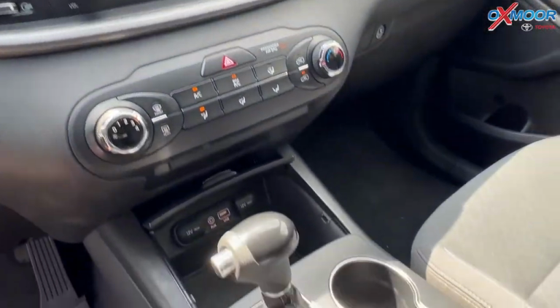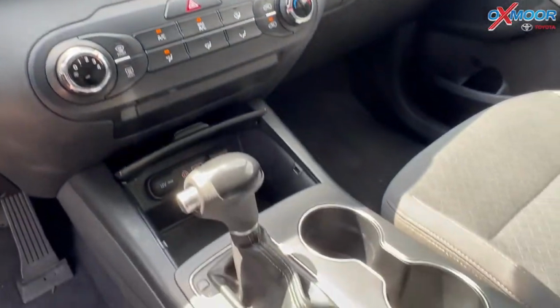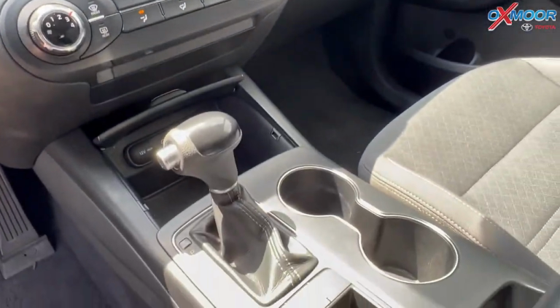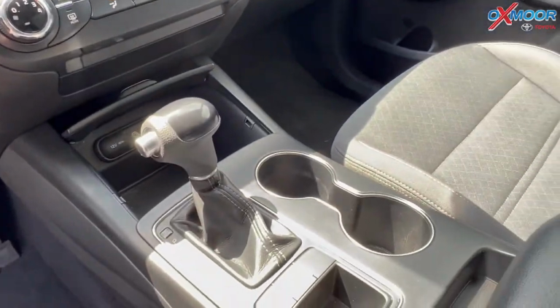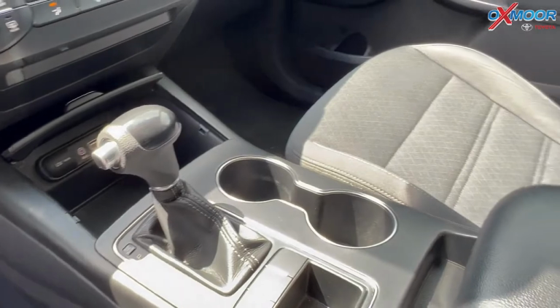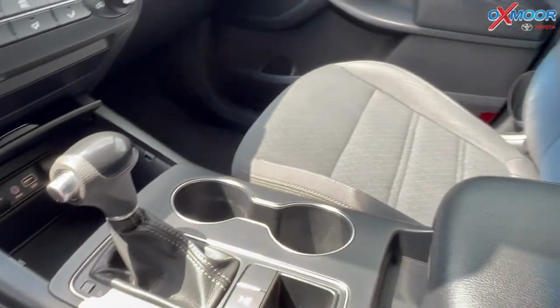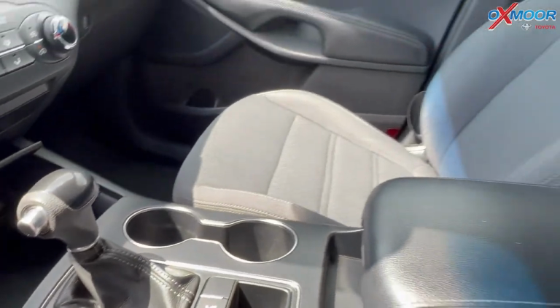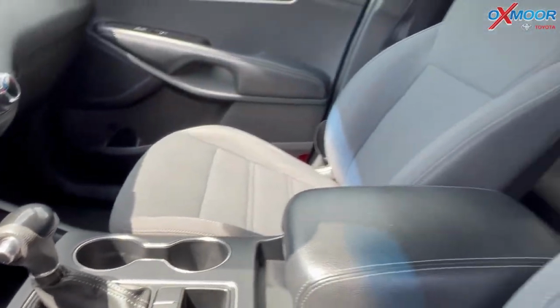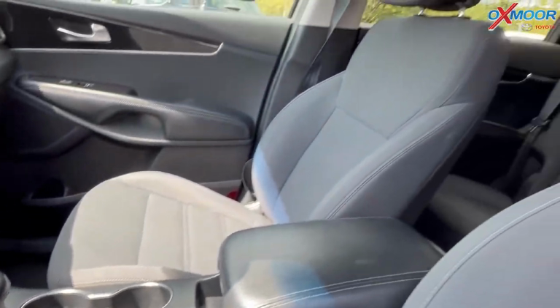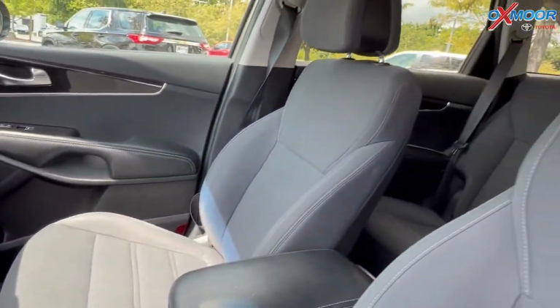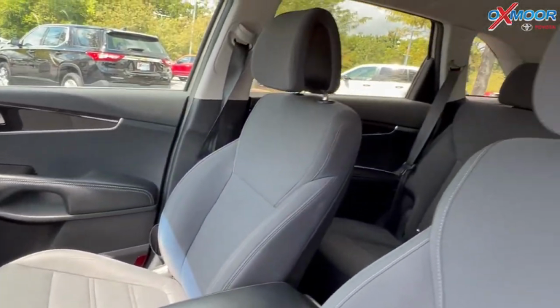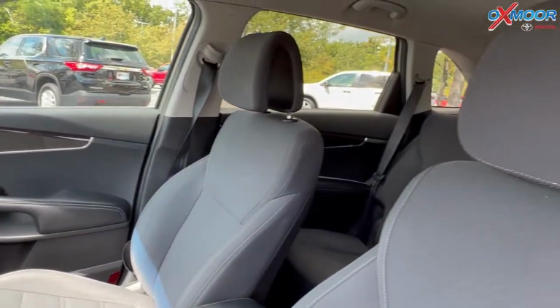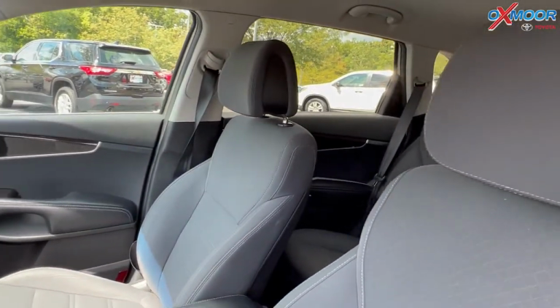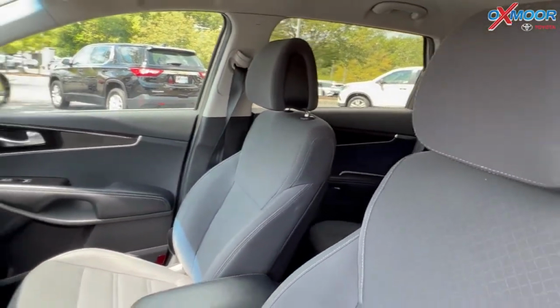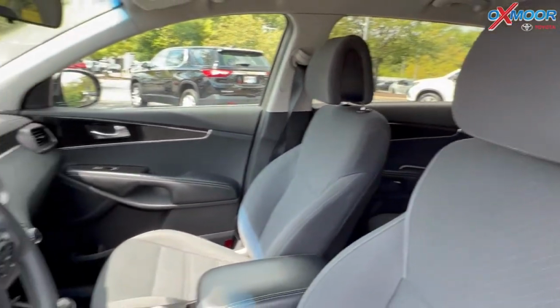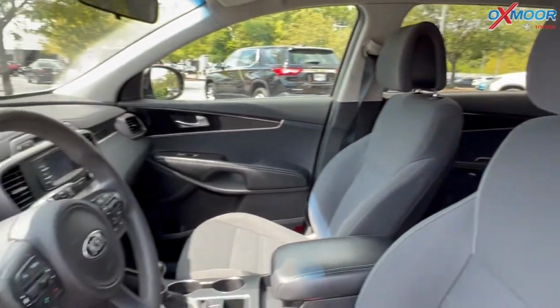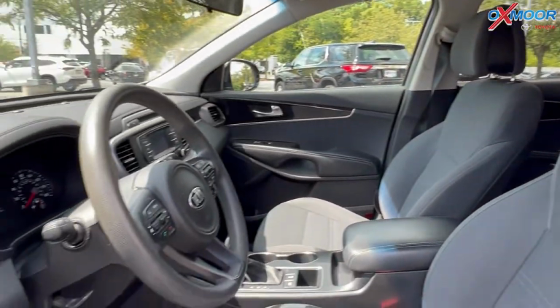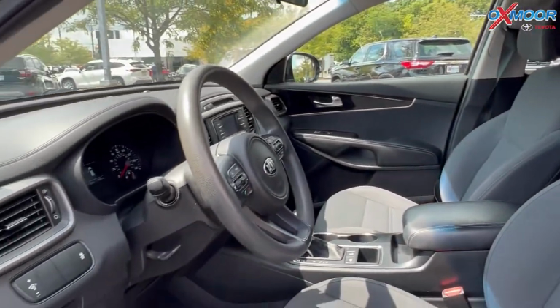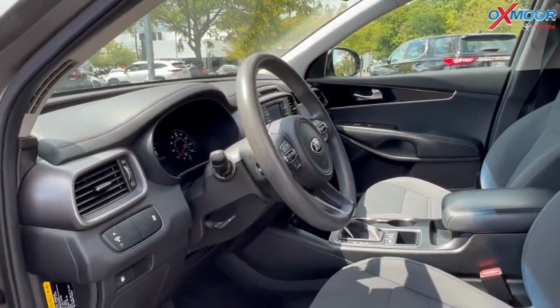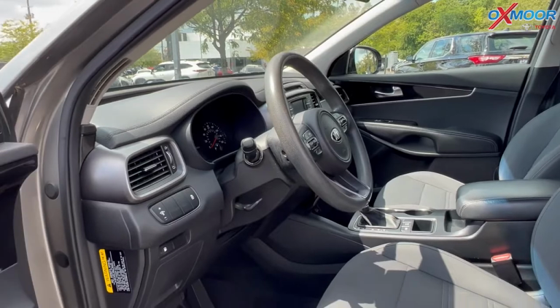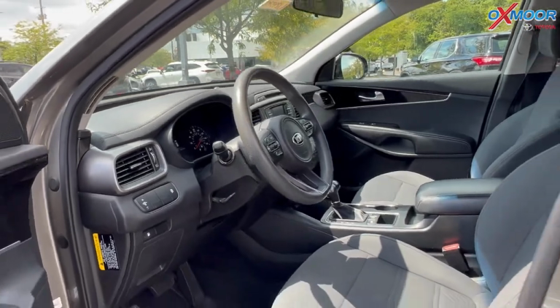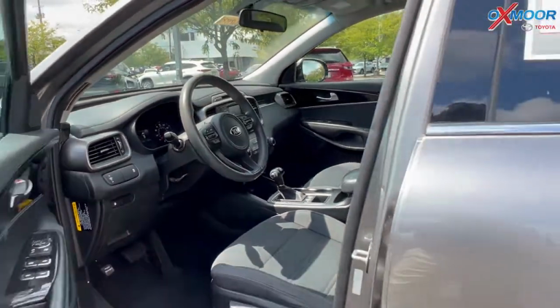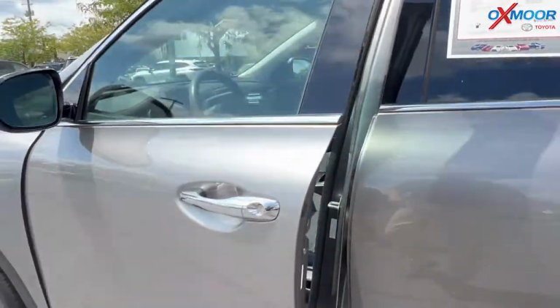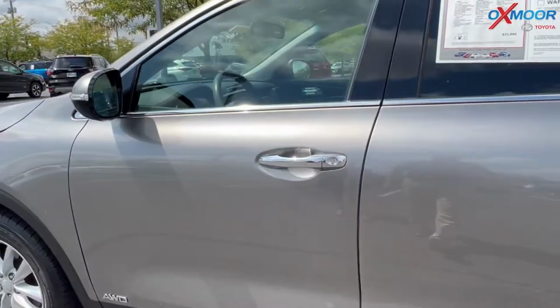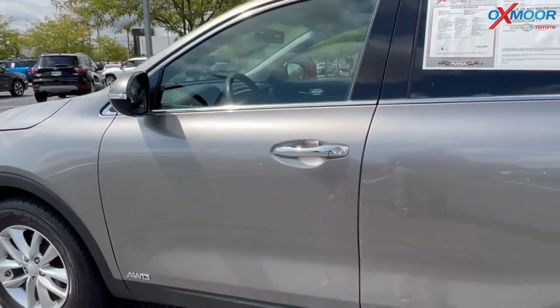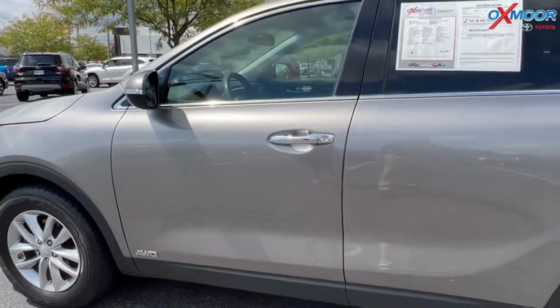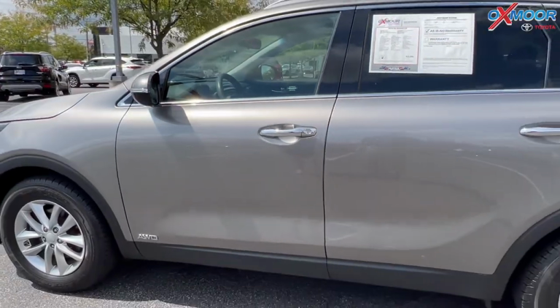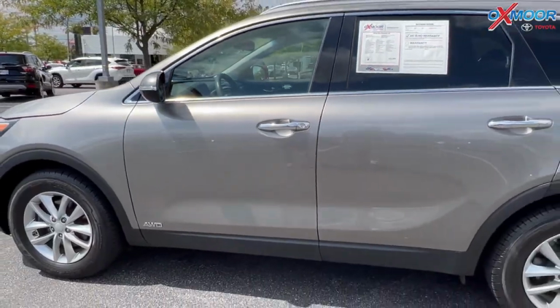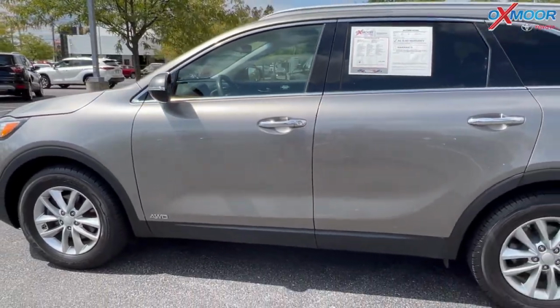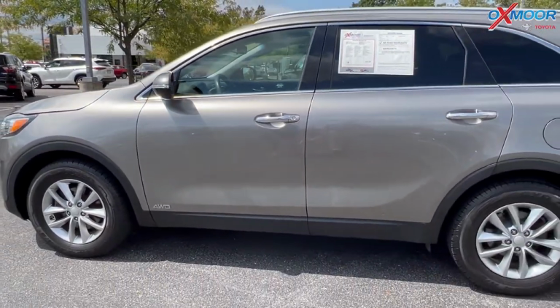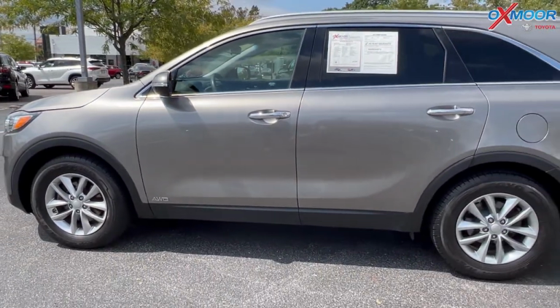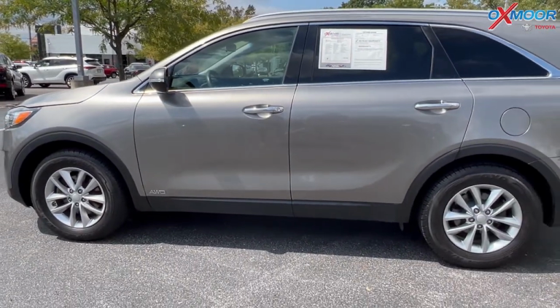That interior color is in black. Now for the mileage, you will have 79,278 and the price is $21,000.